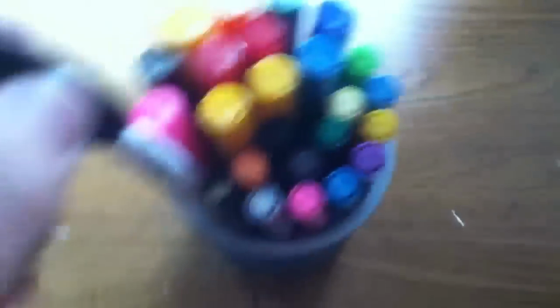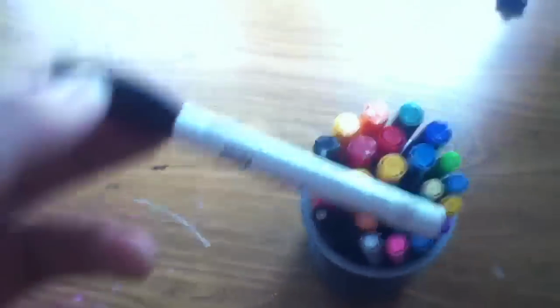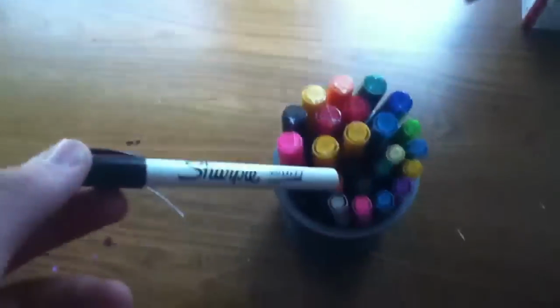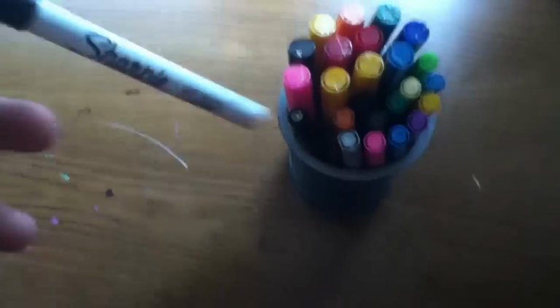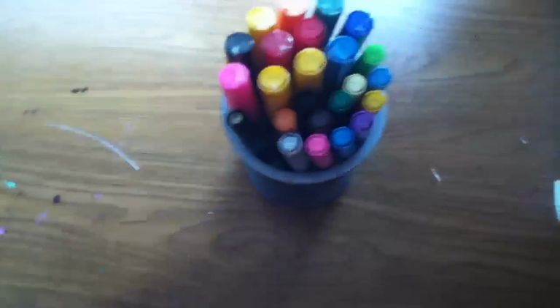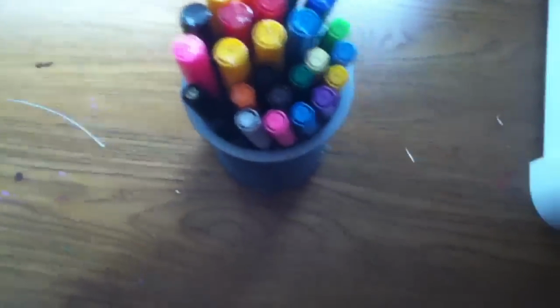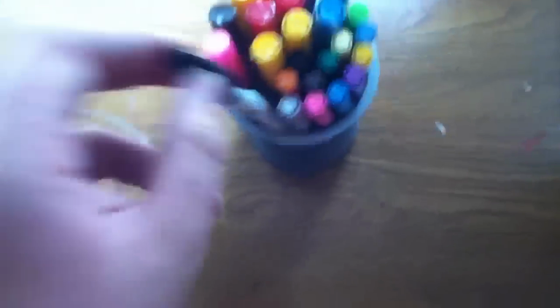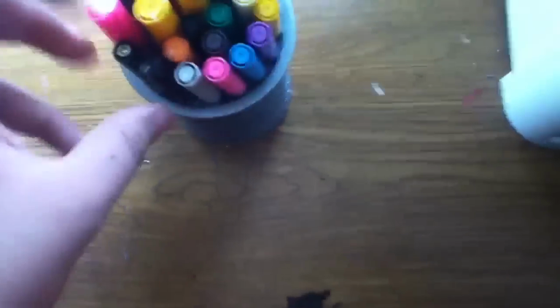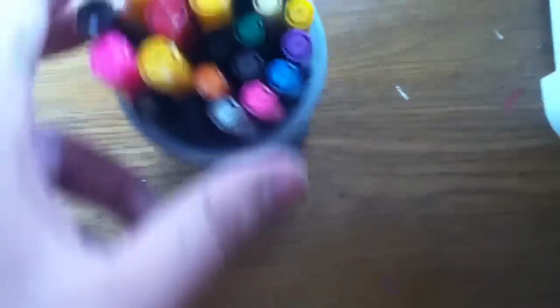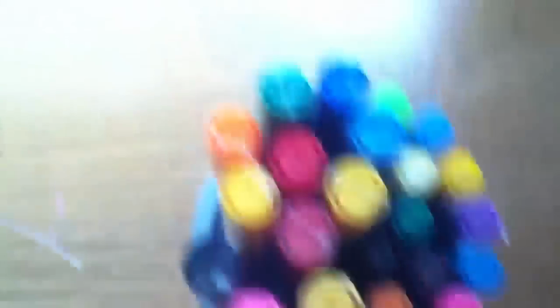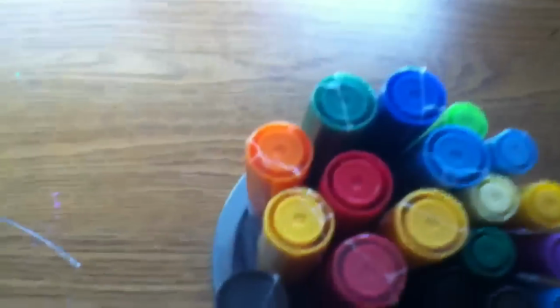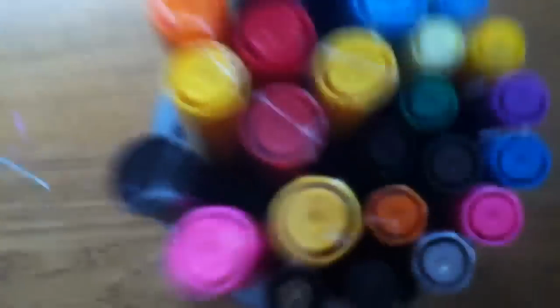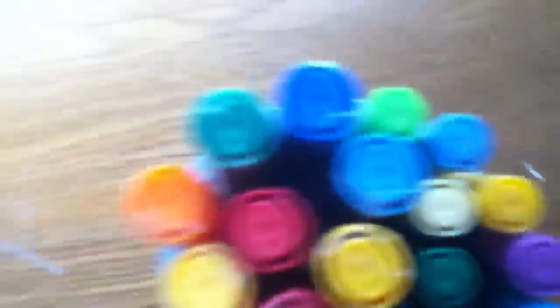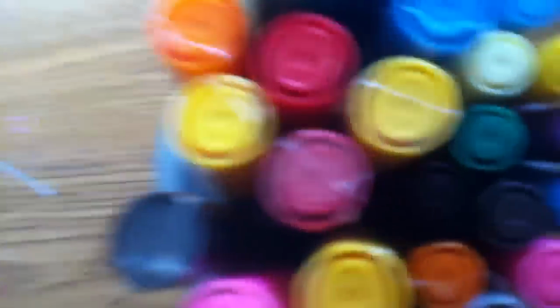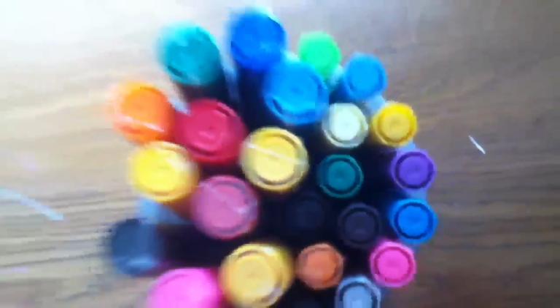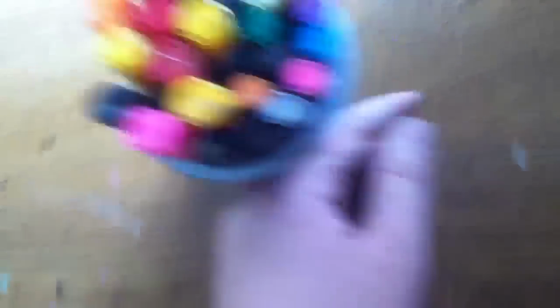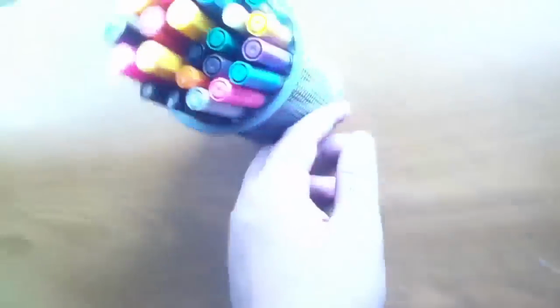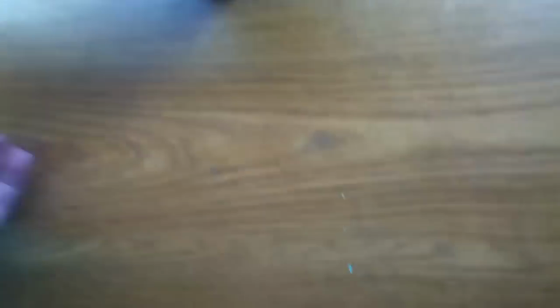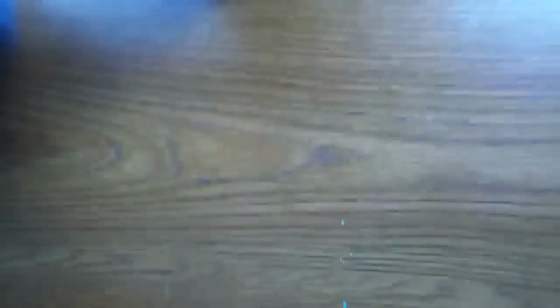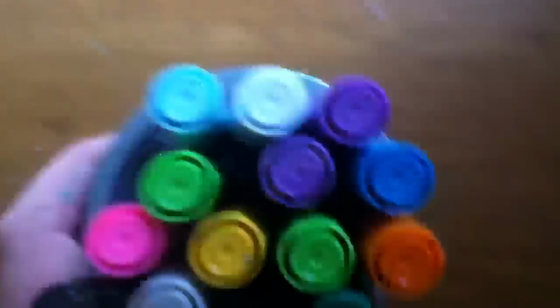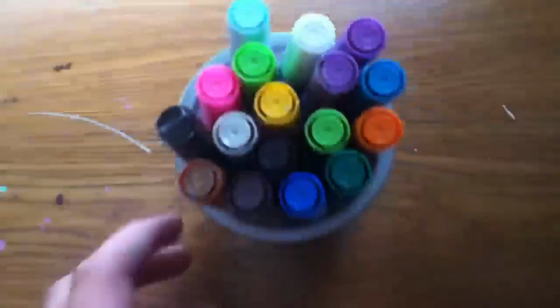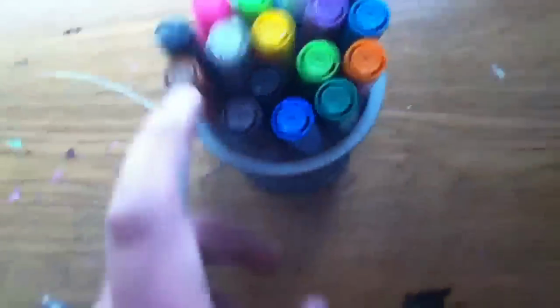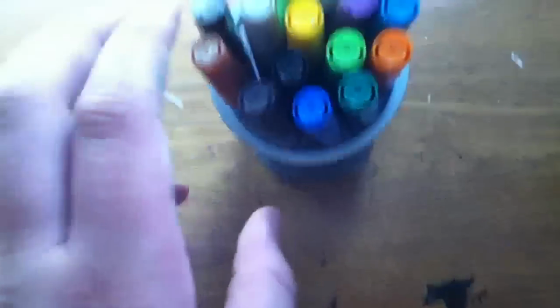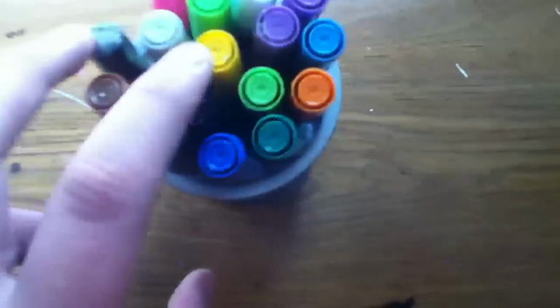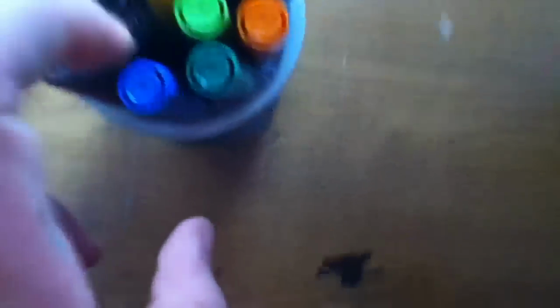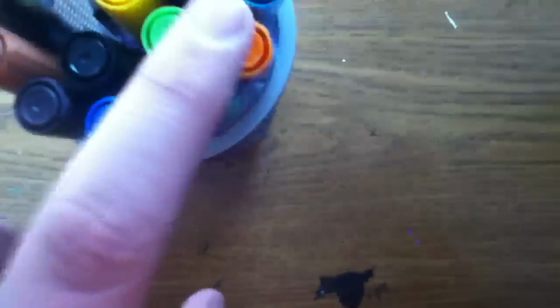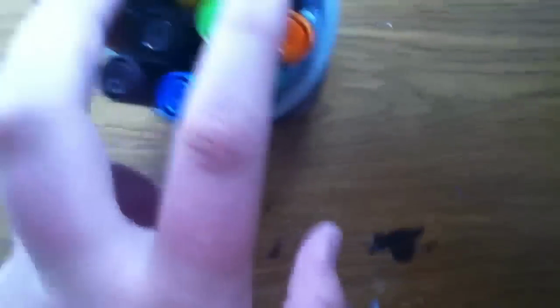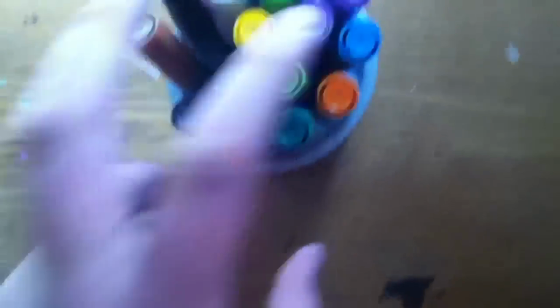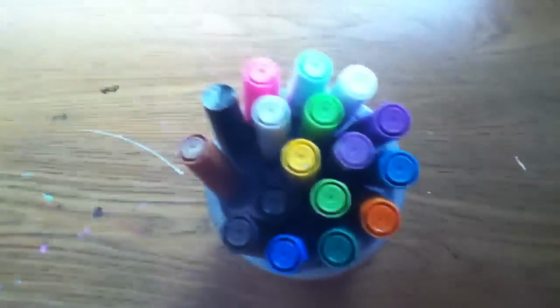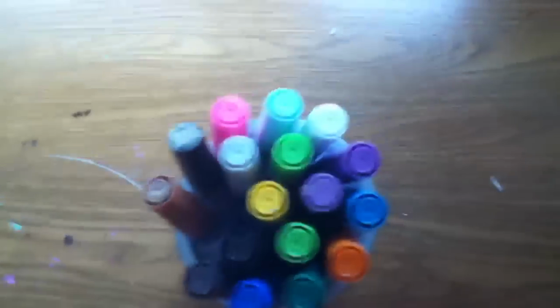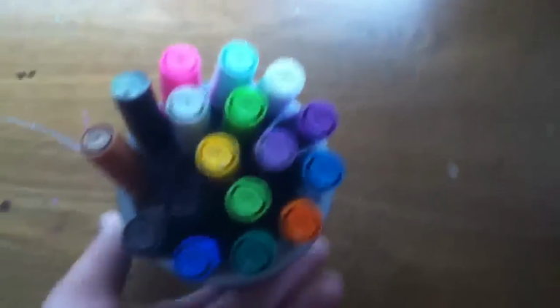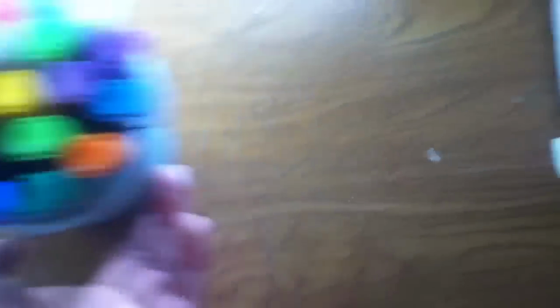Little Sharpie pan here, mostly unopened broad tips, open broad tips except for these two. Use these a lot.